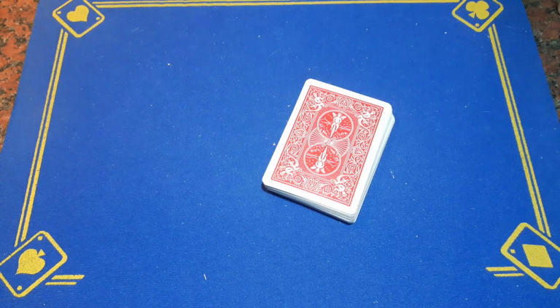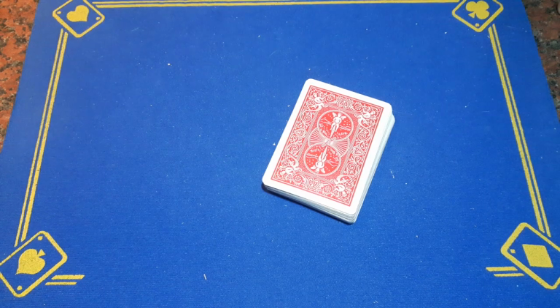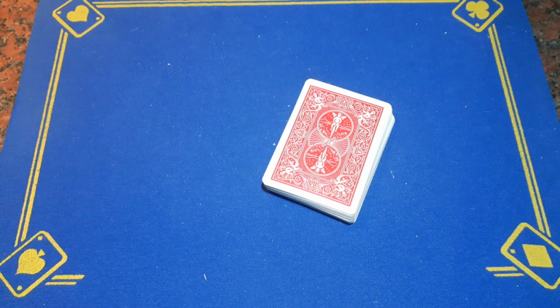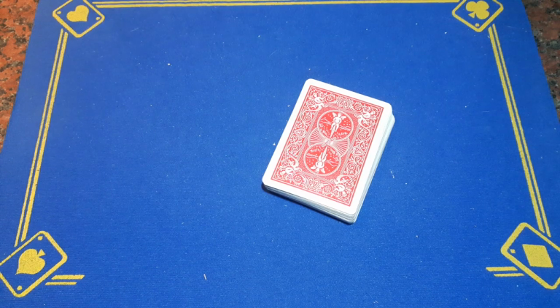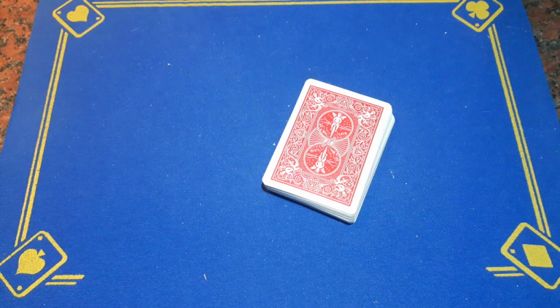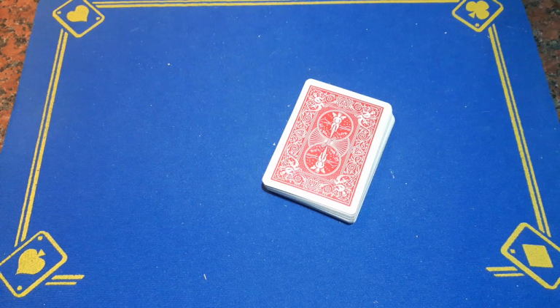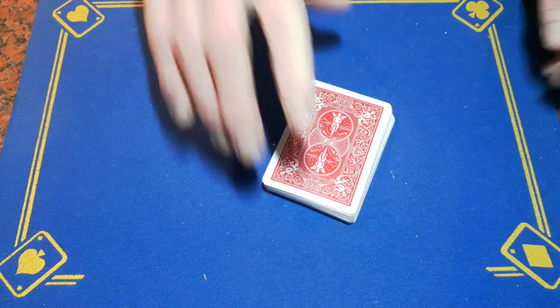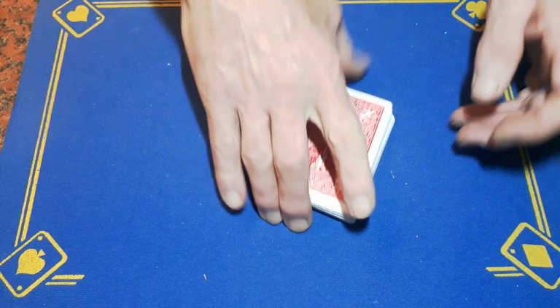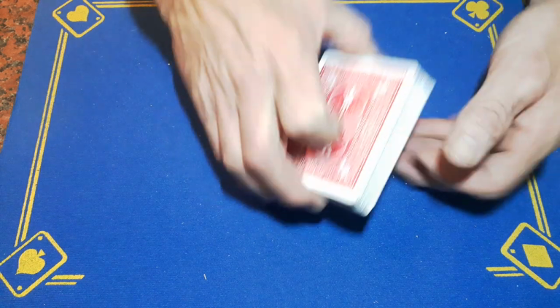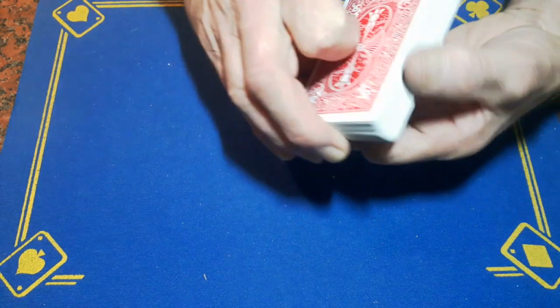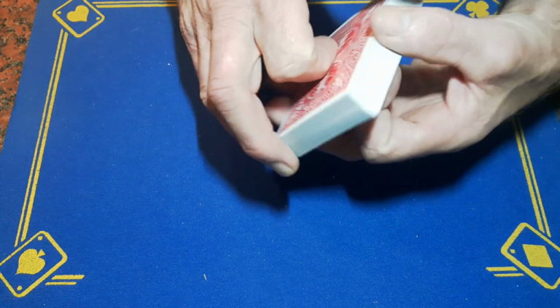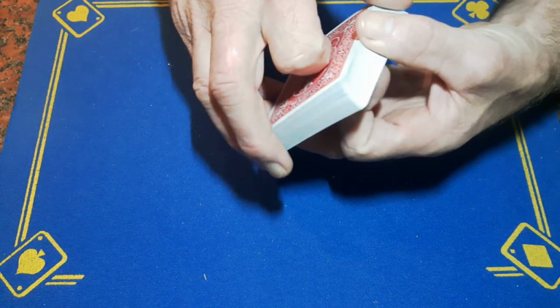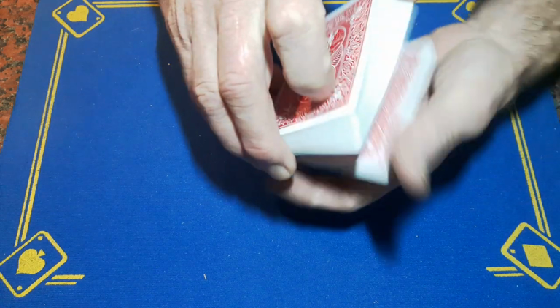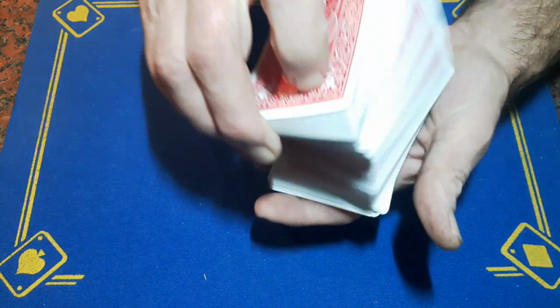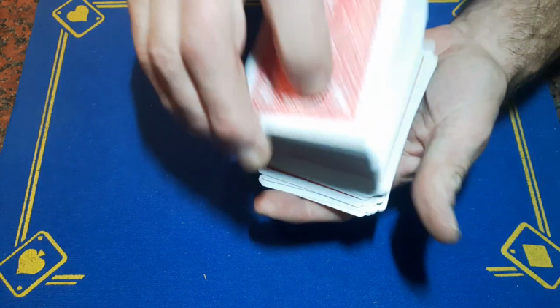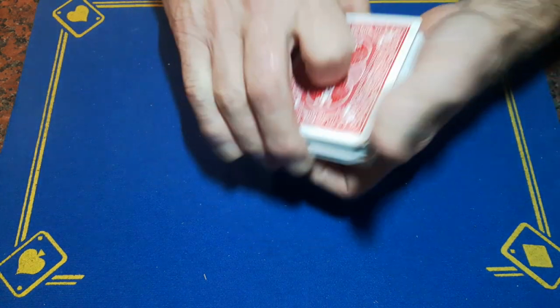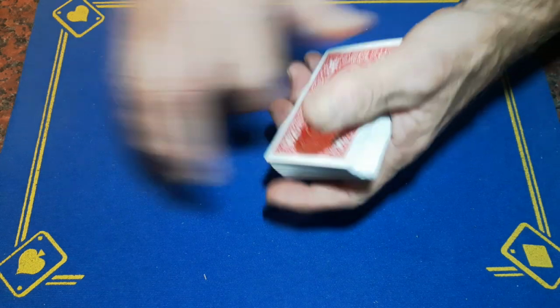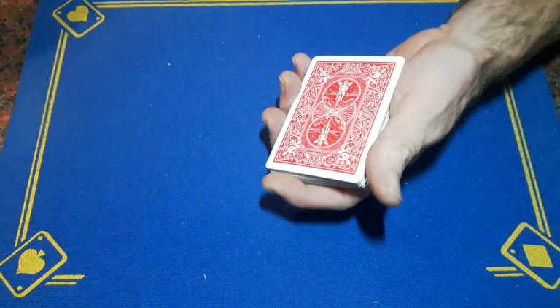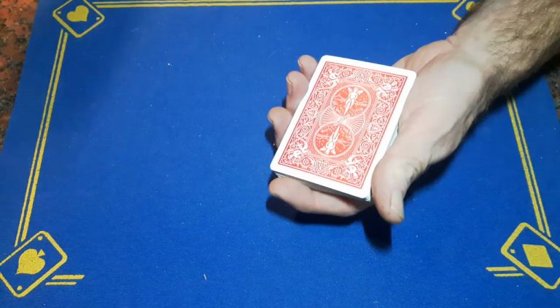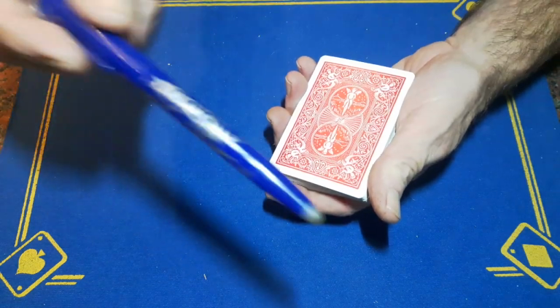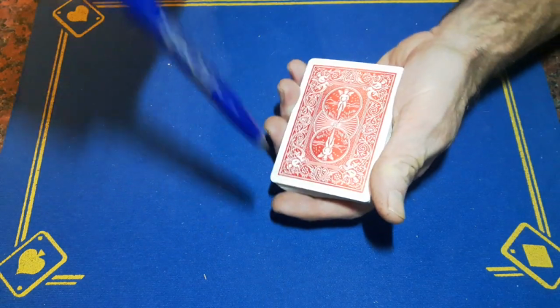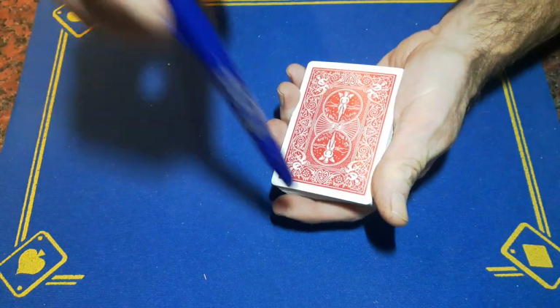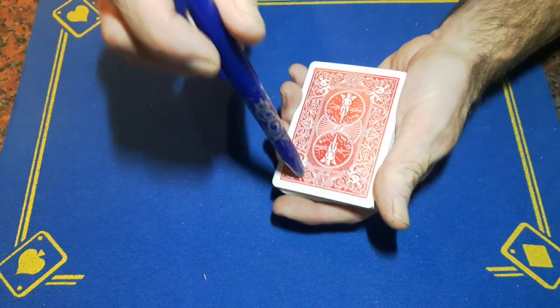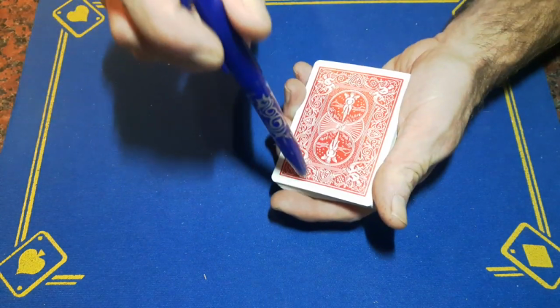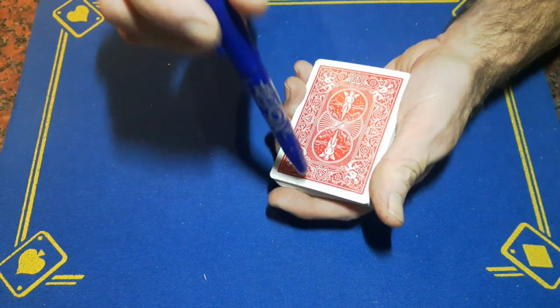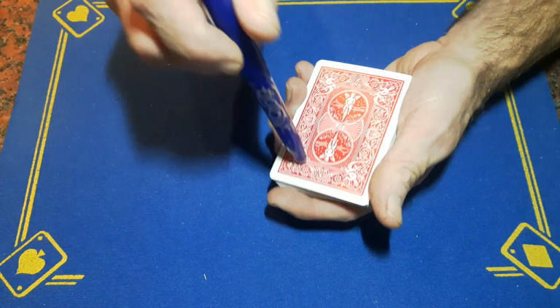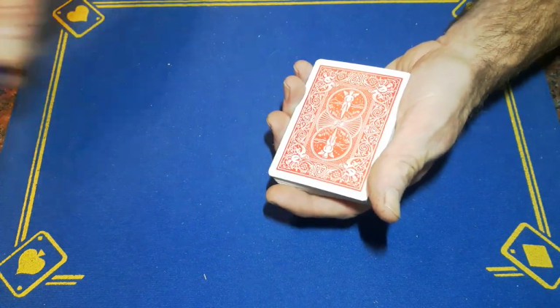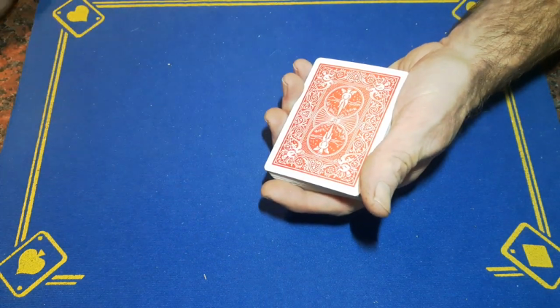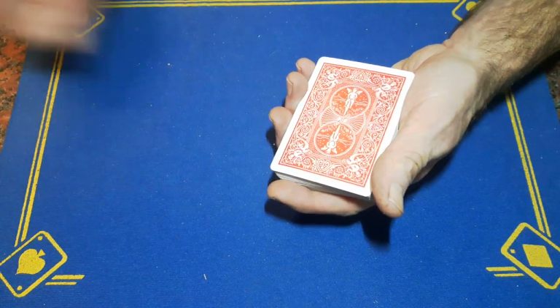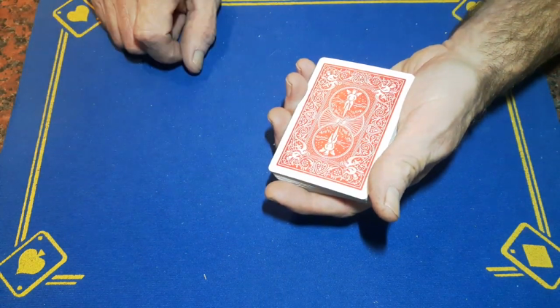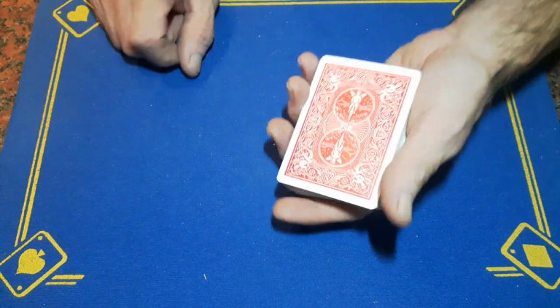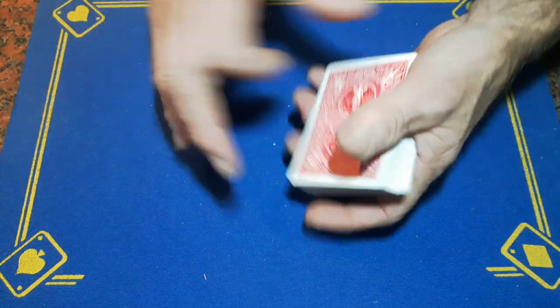Right guys, Skaft is back with the Explanation and Build Tutorial 2 Penetration. That's what we're going to call it.